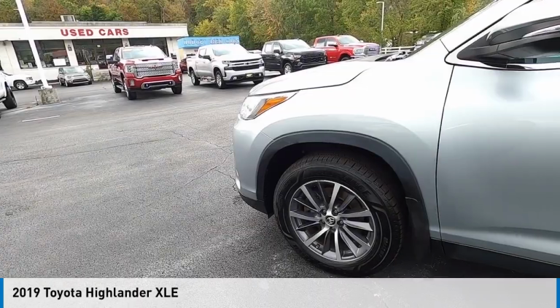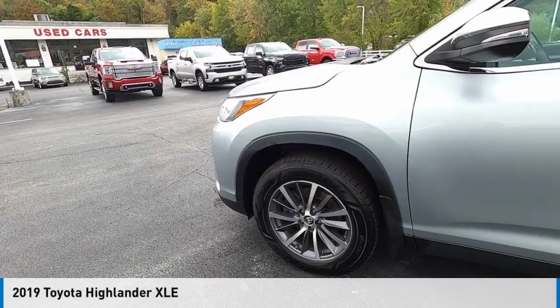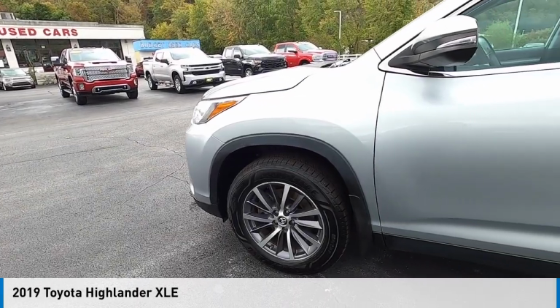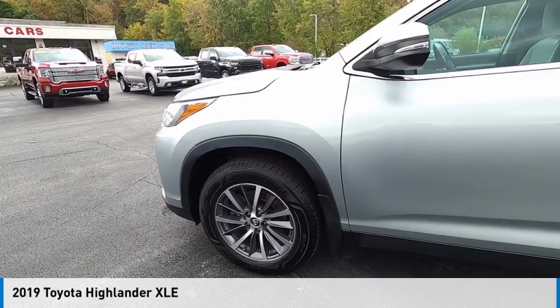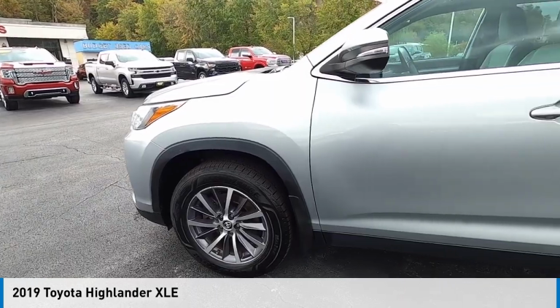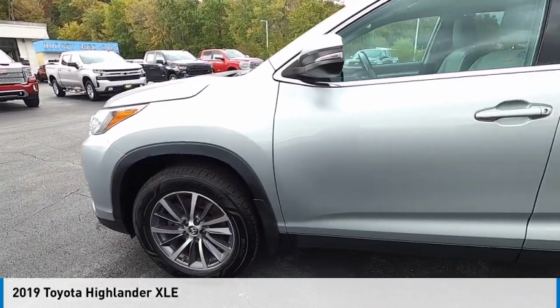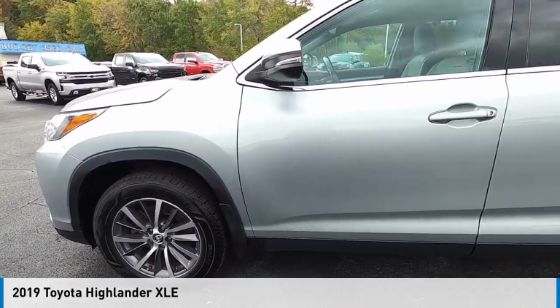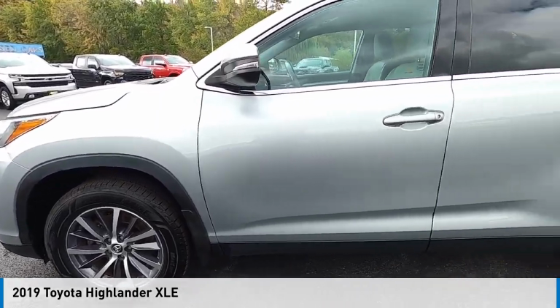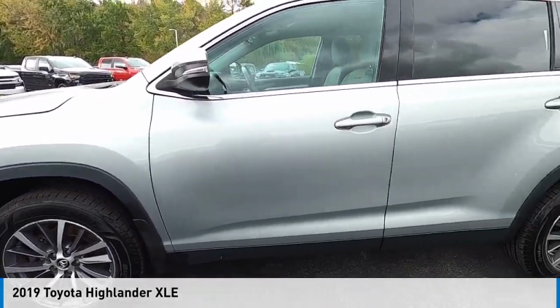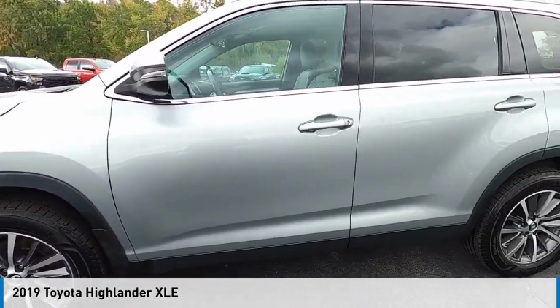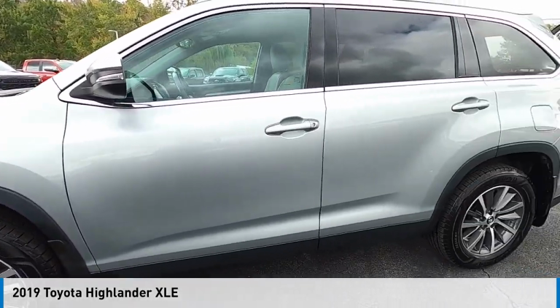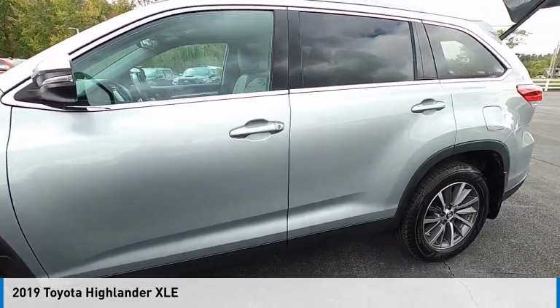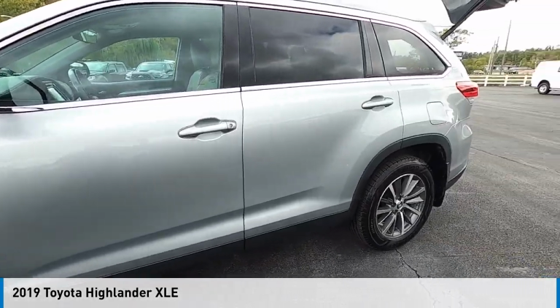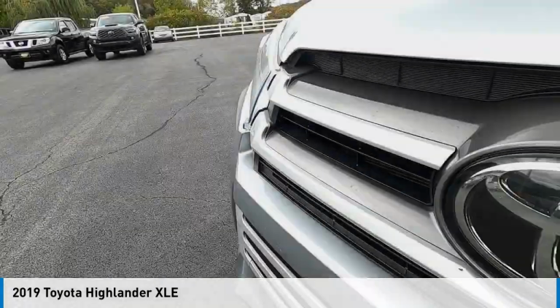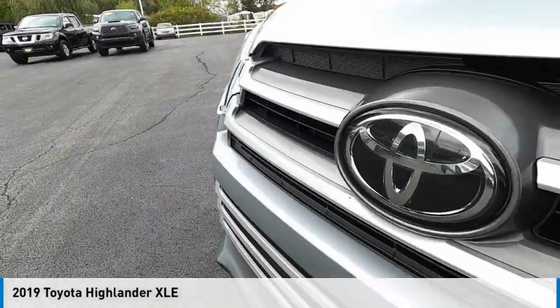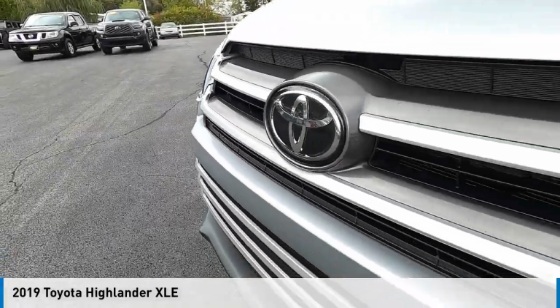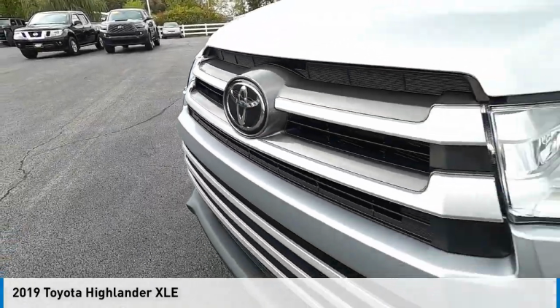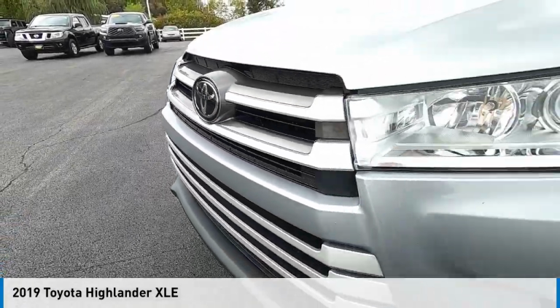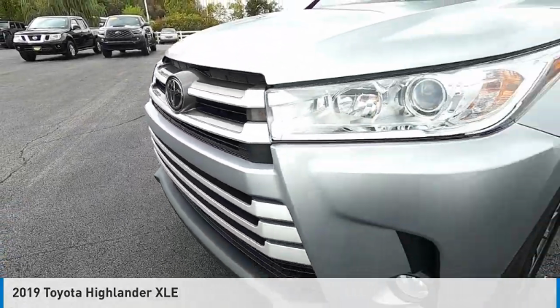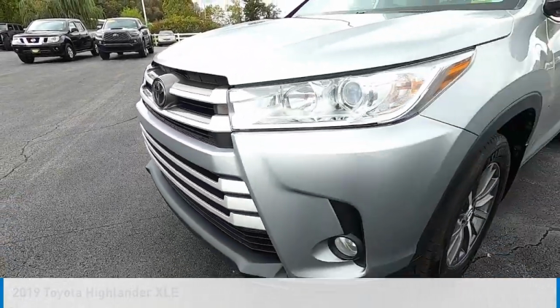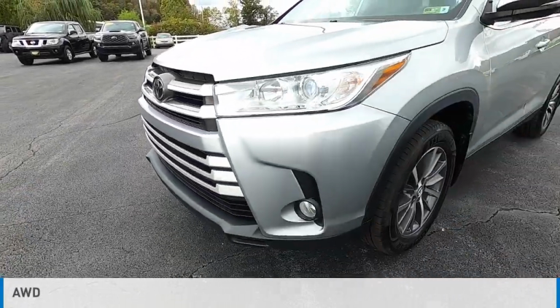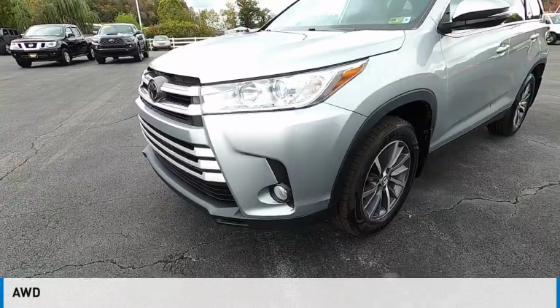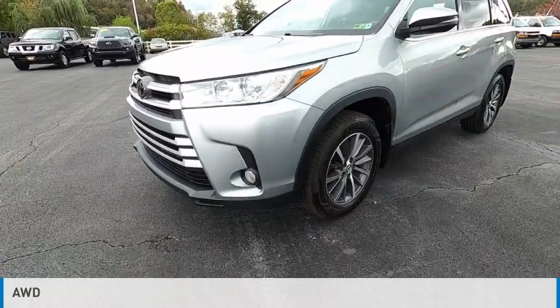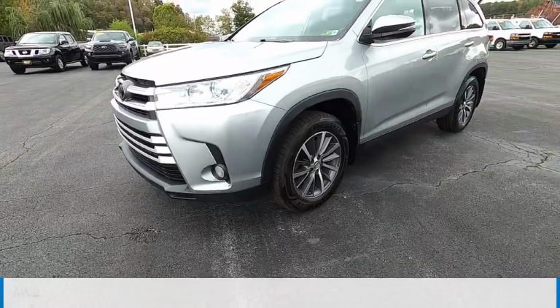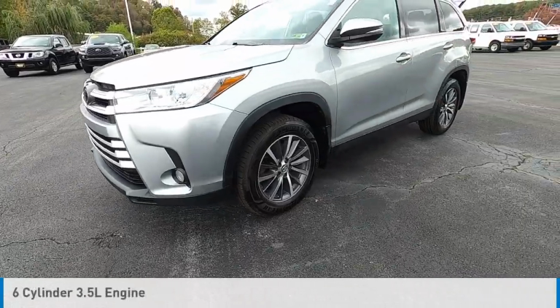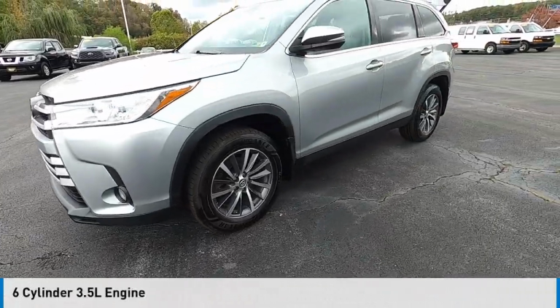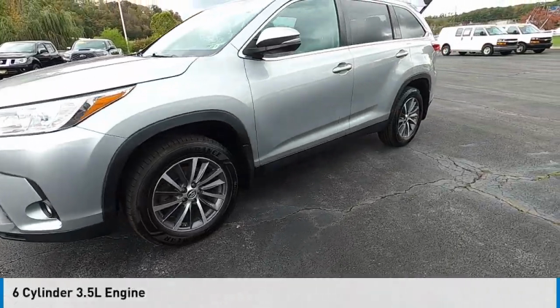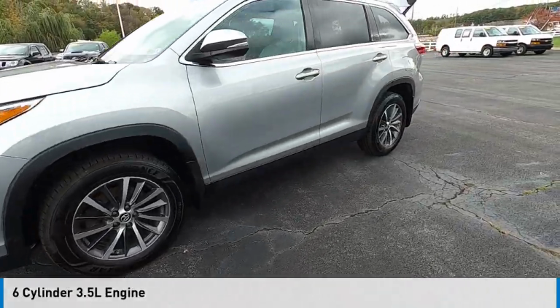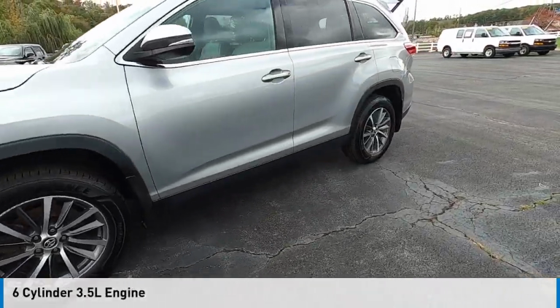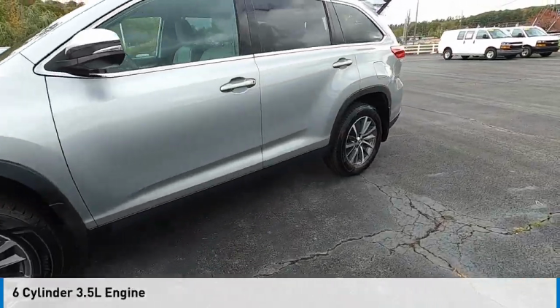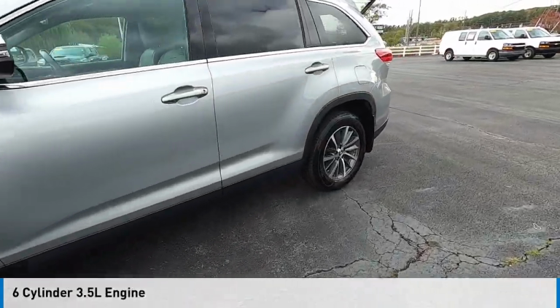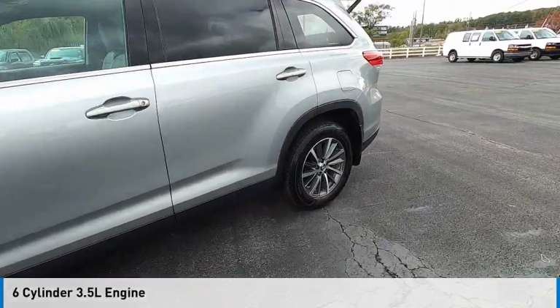You are going to love the 2019 Highlander. This vehicle is powered by an all-wheel drive, six-cylinder, 3.5-liter engine.